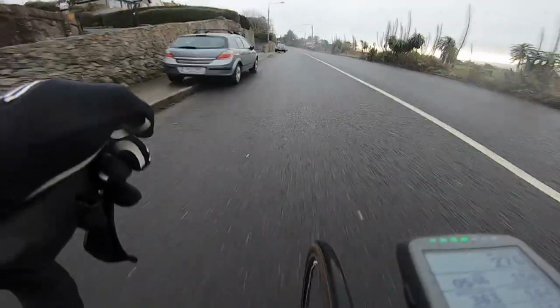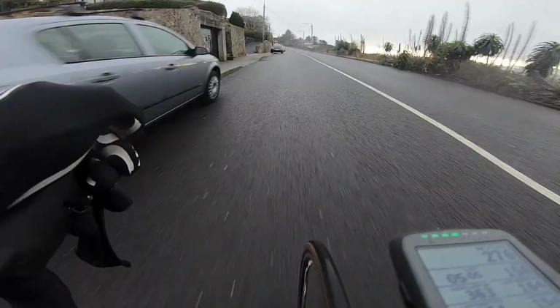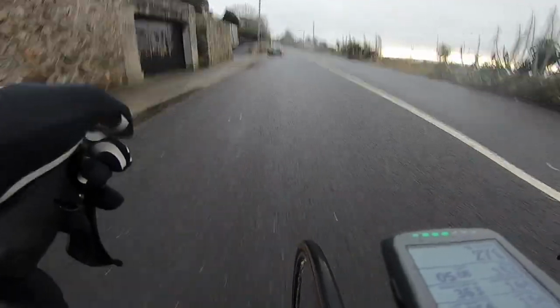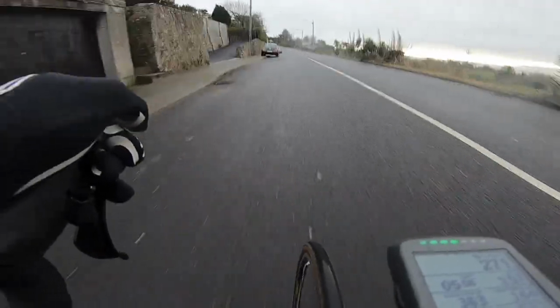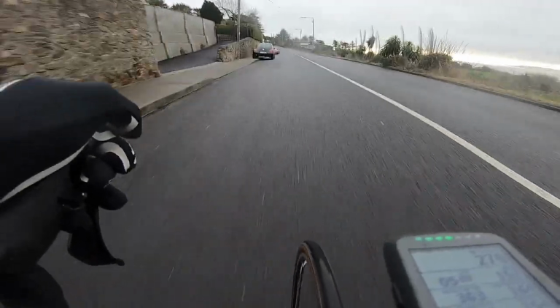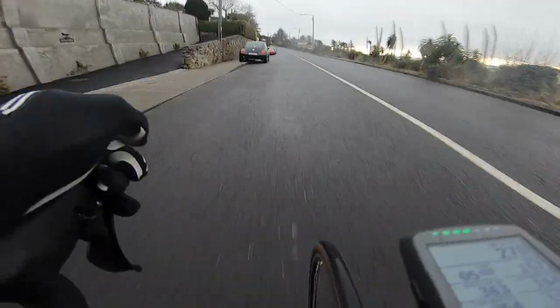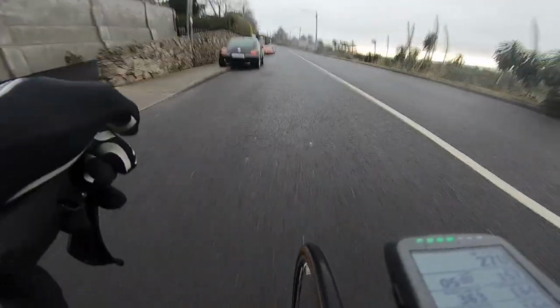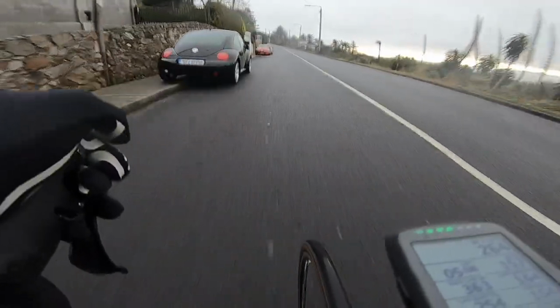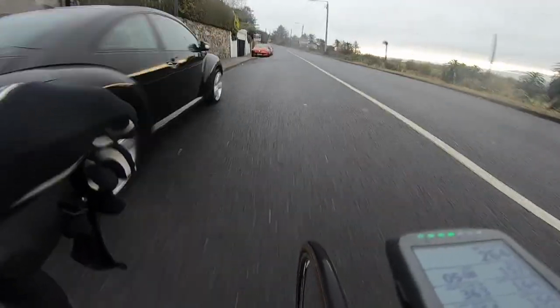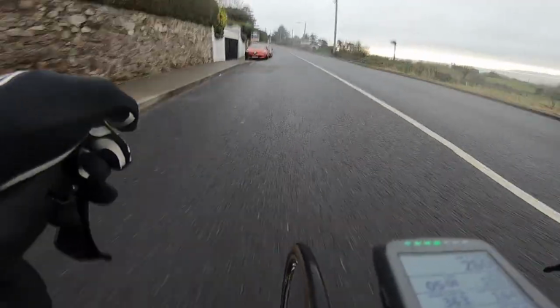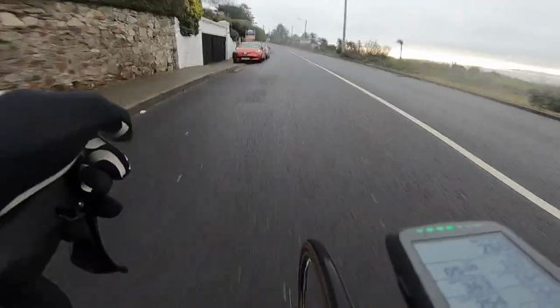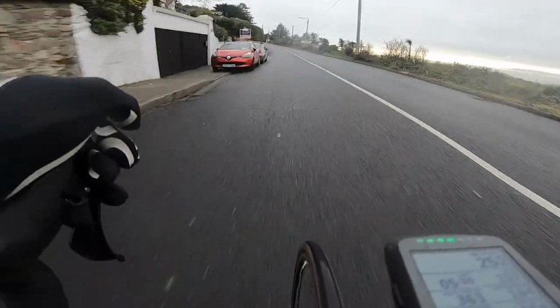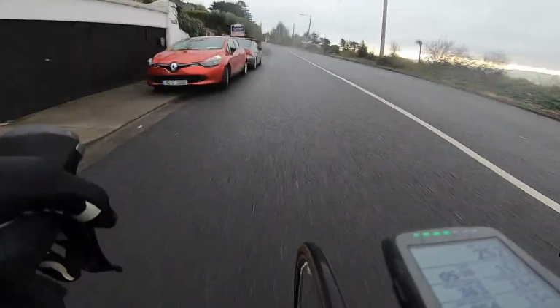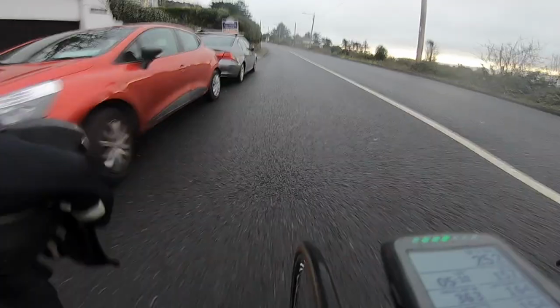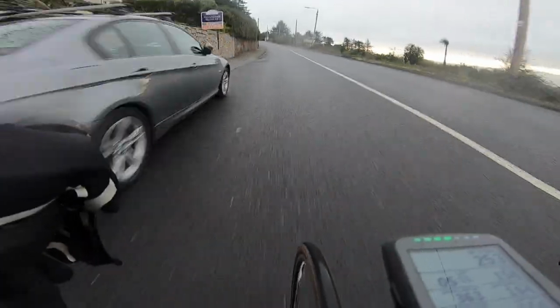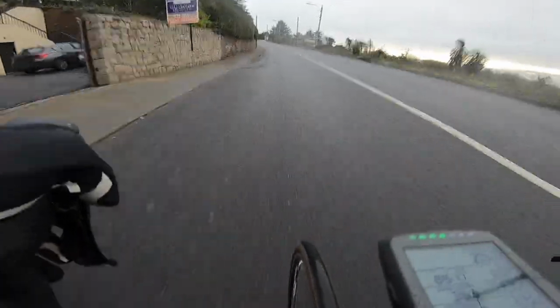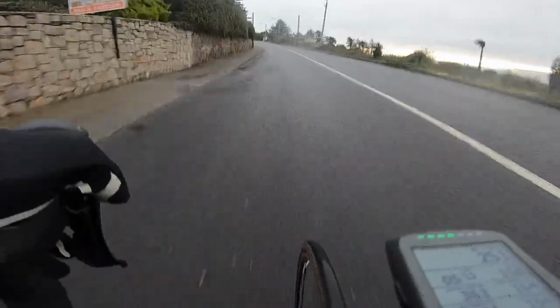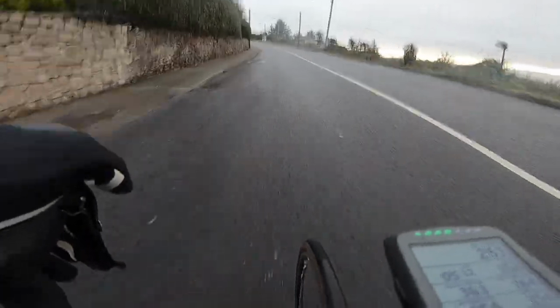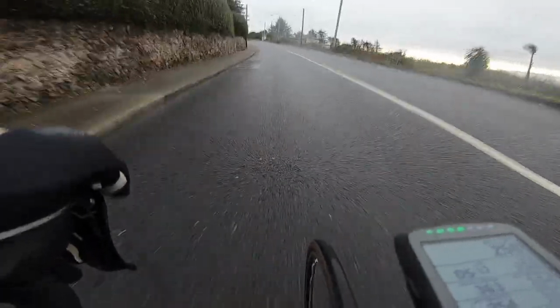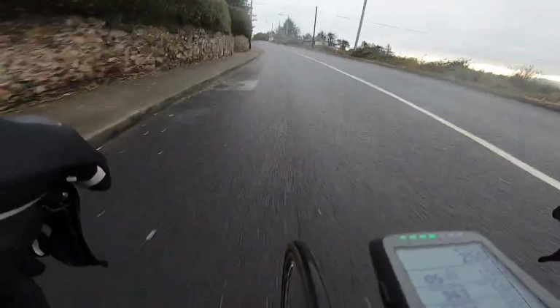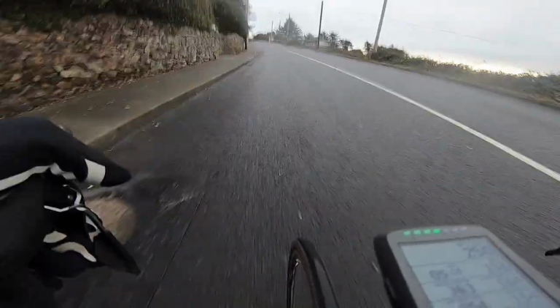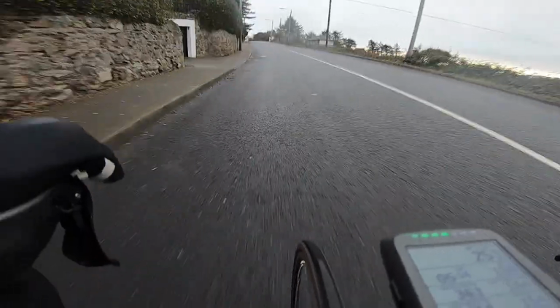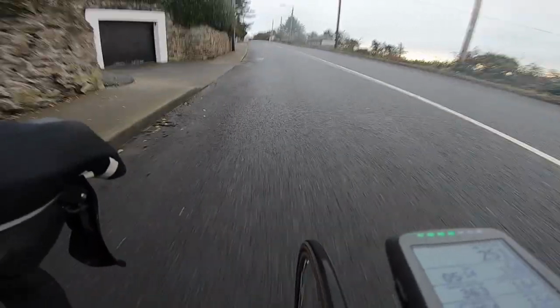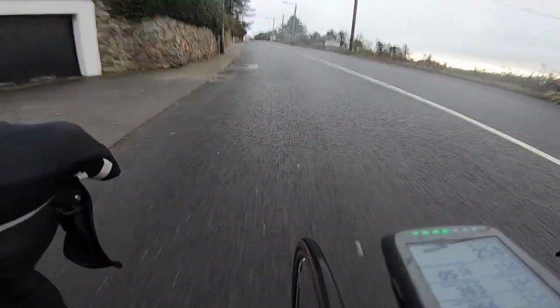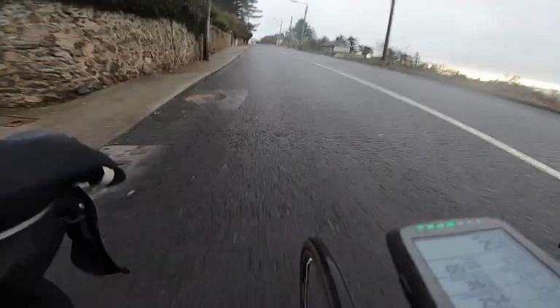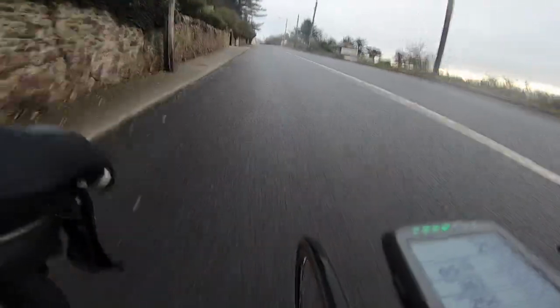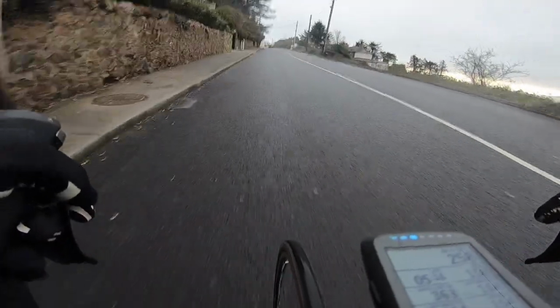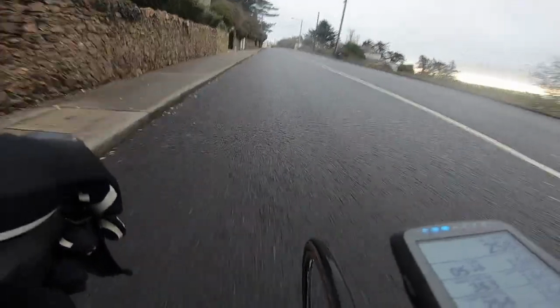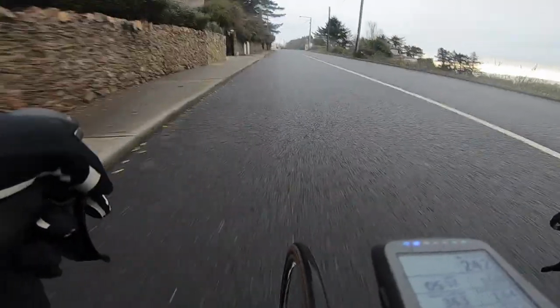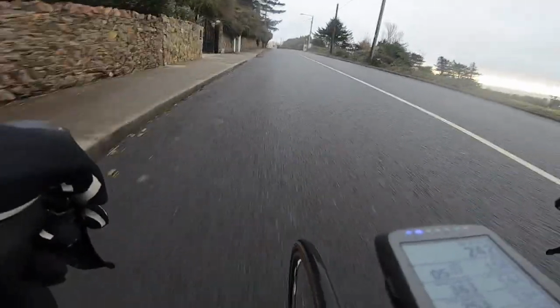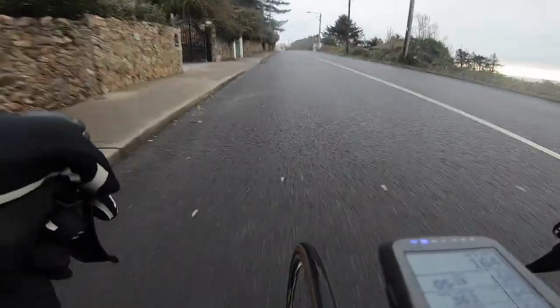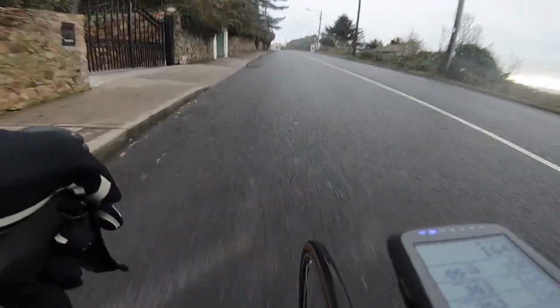Got four of them done, and between the loop around and the spin out and back it ended up a four-hour spin — a nice solid day and an introduction again to intervals.